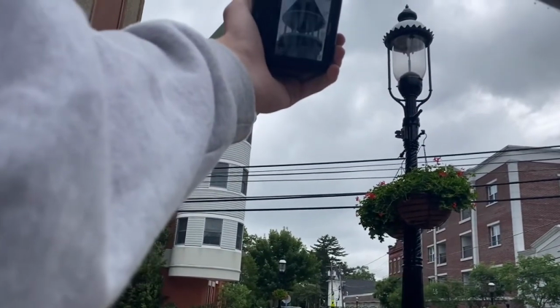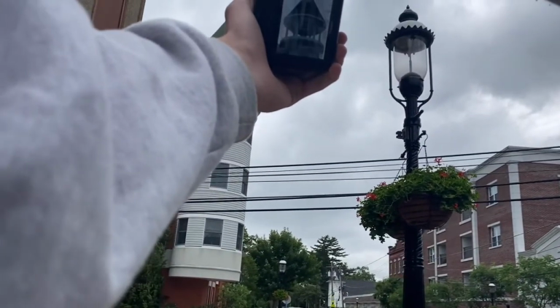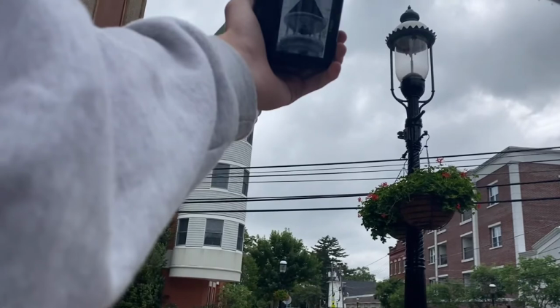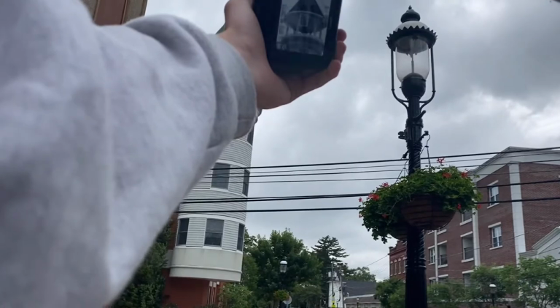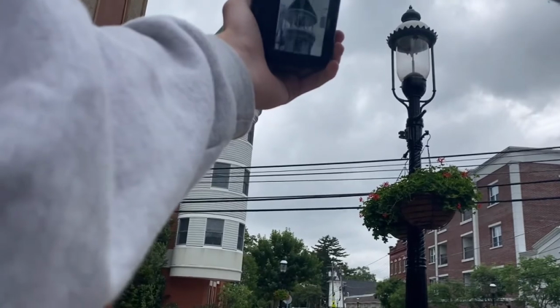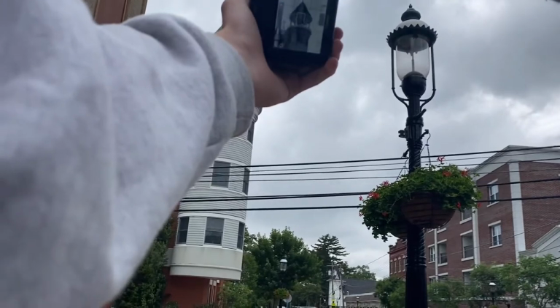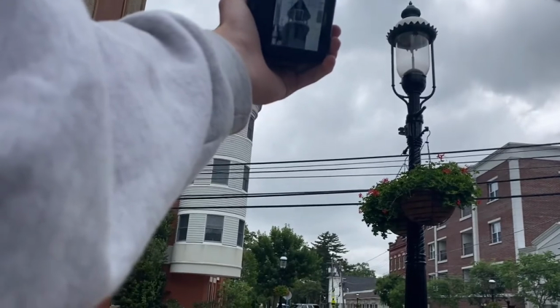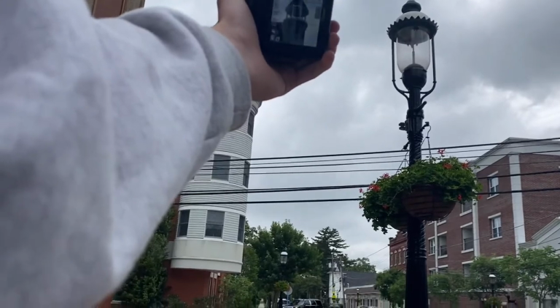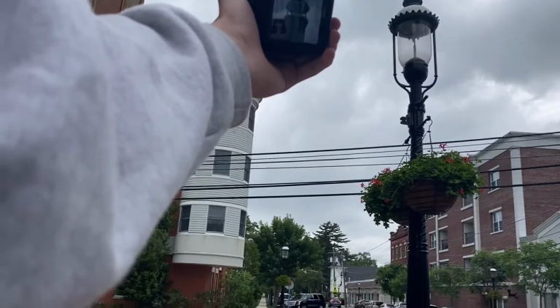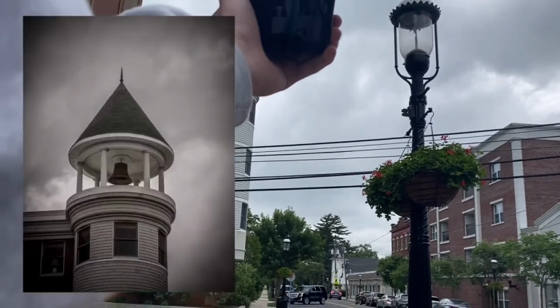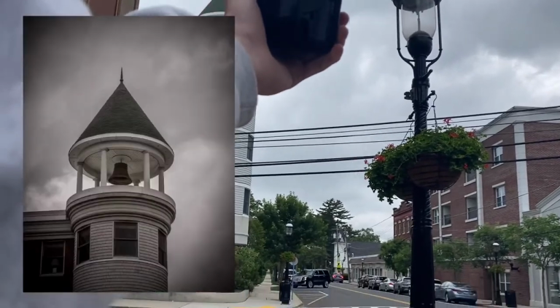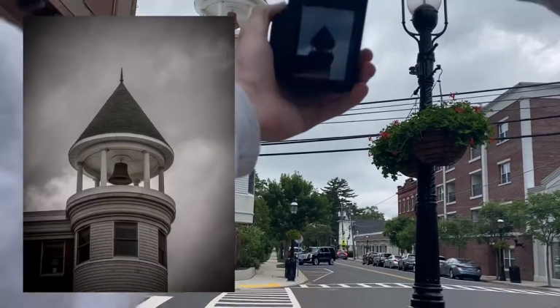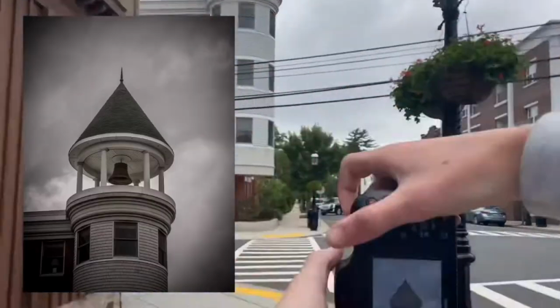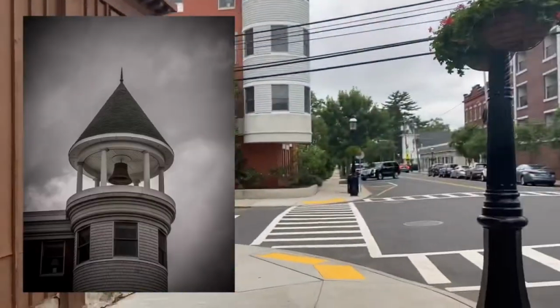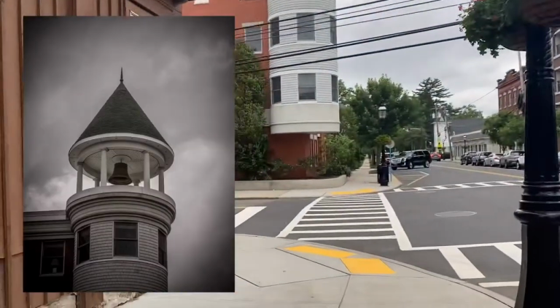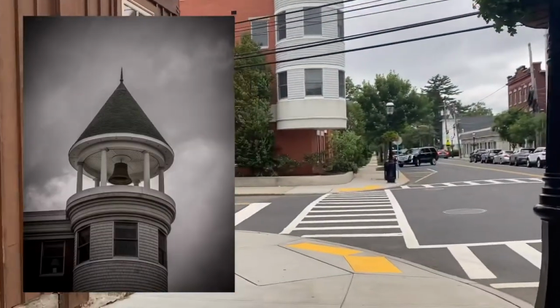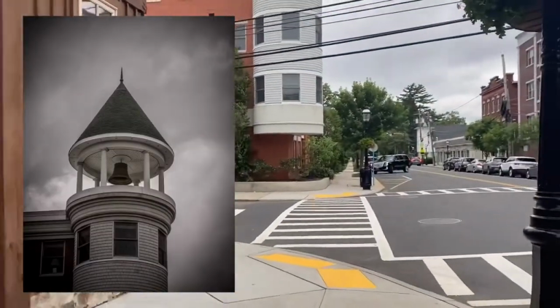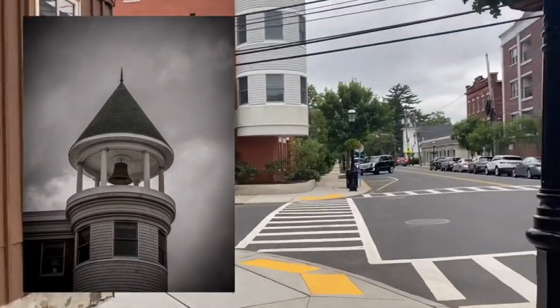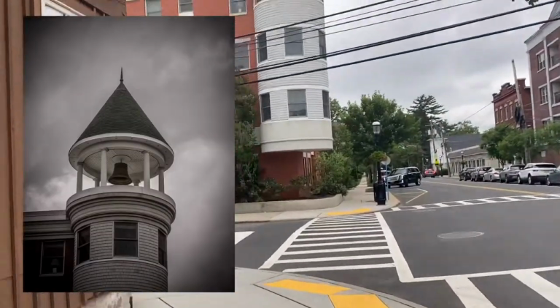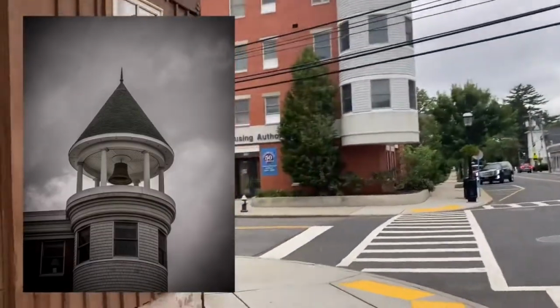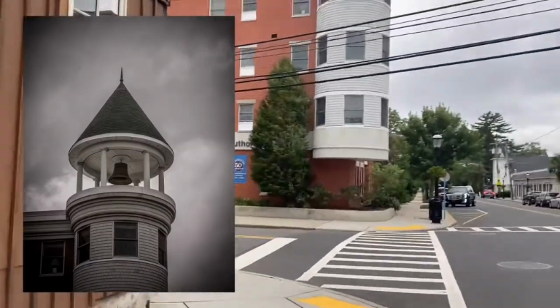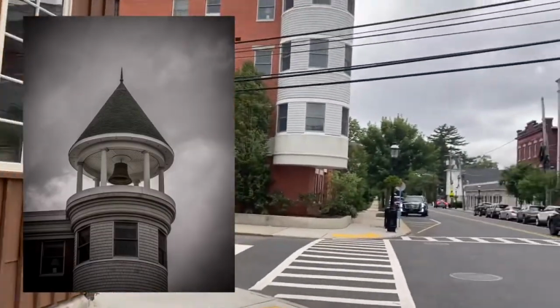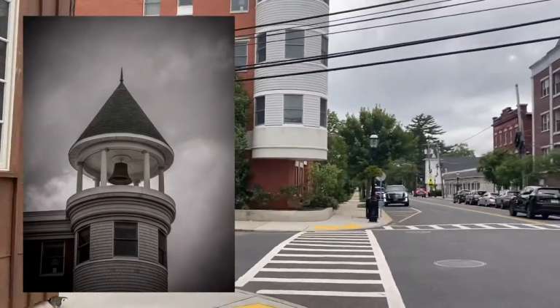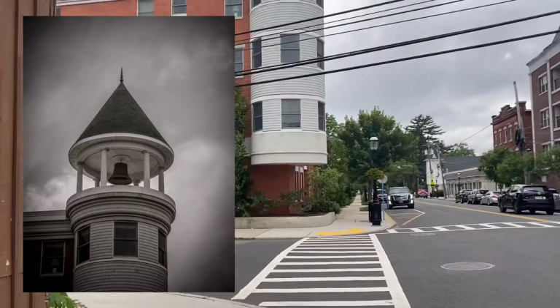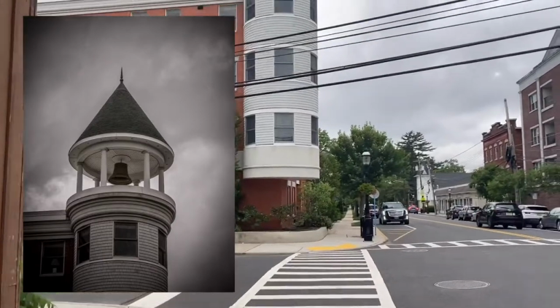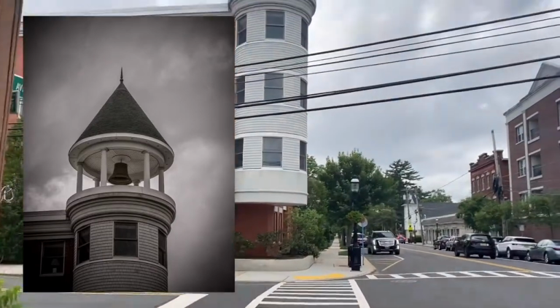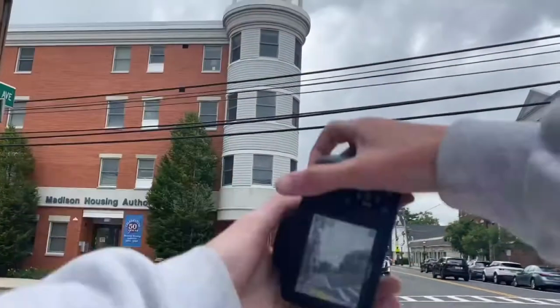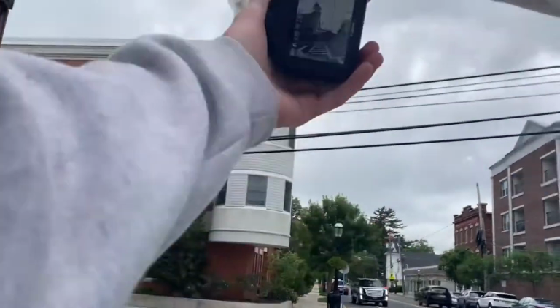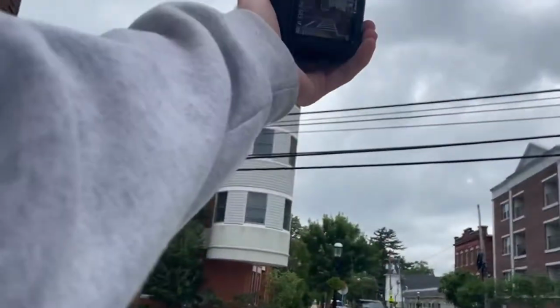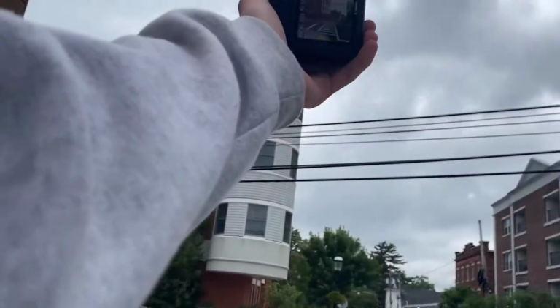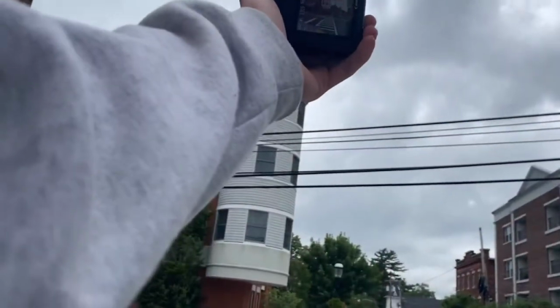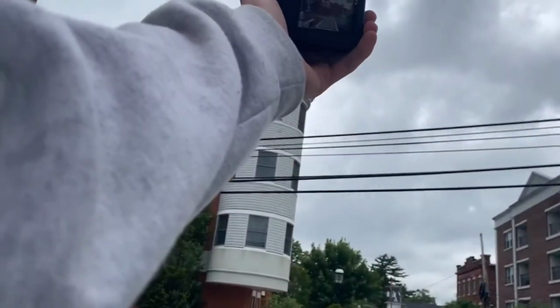I think these are like apartments or something, but even like the housing authority — even these houses look like...